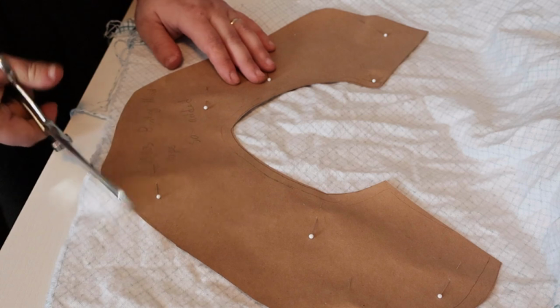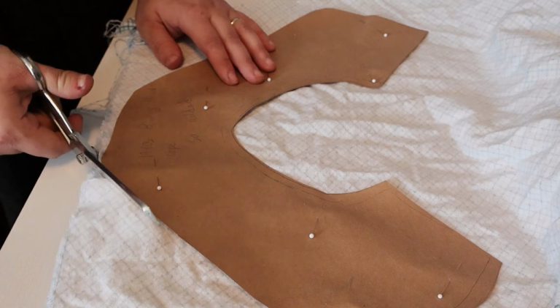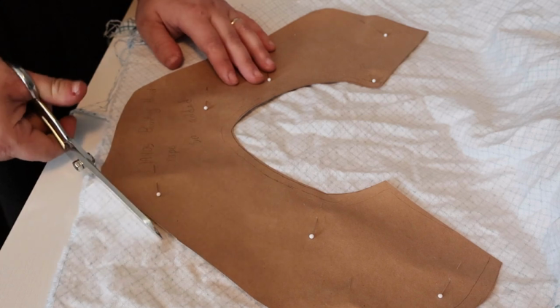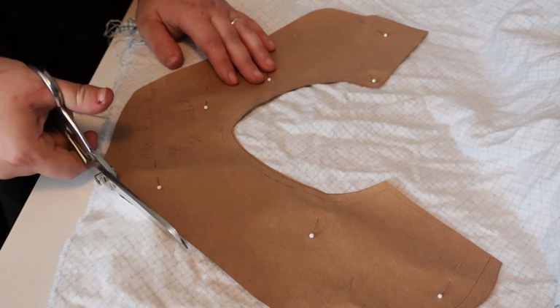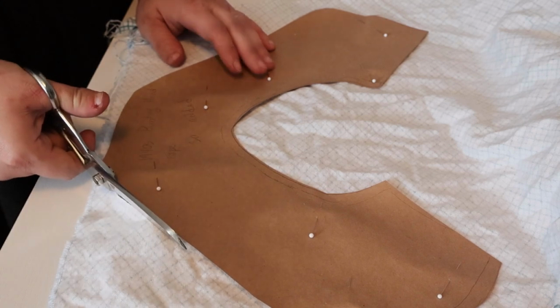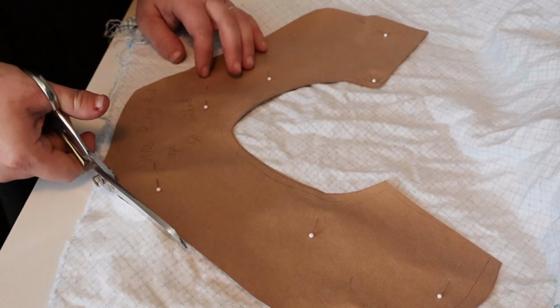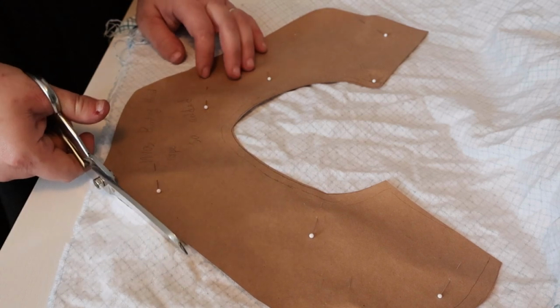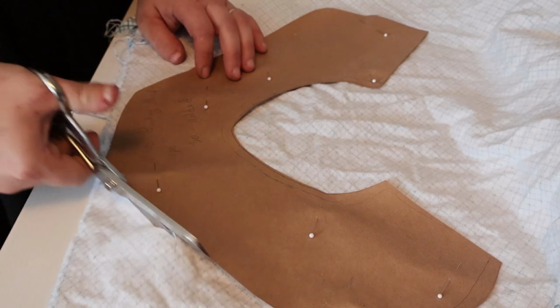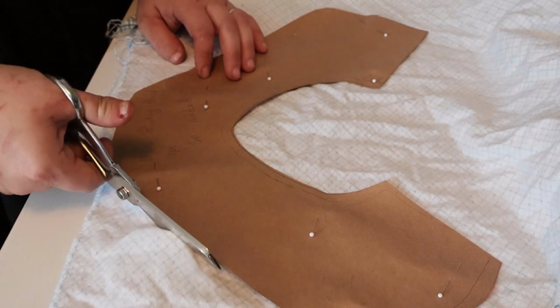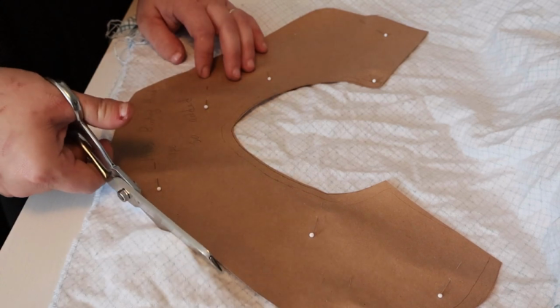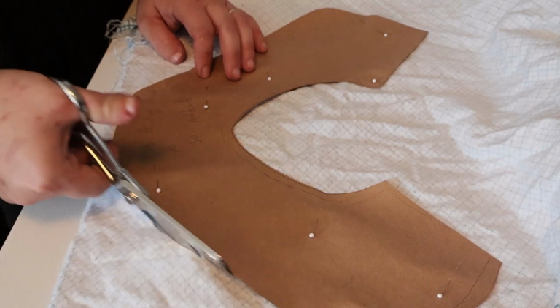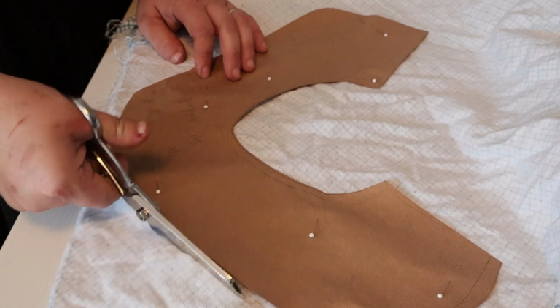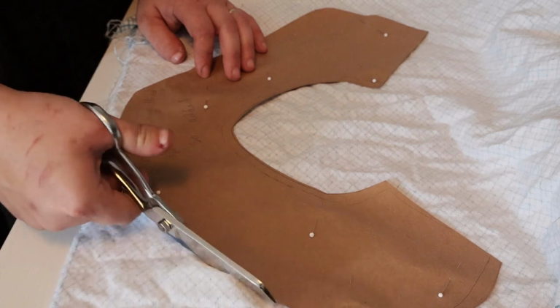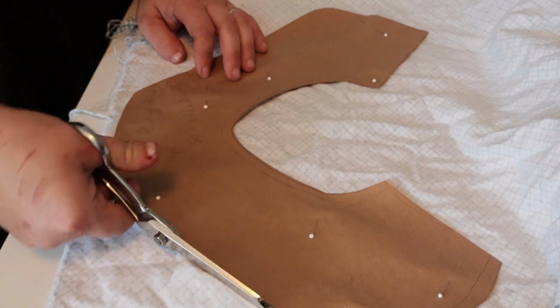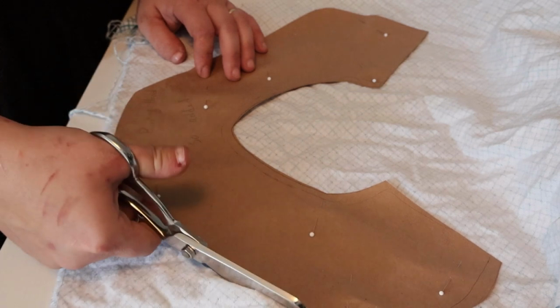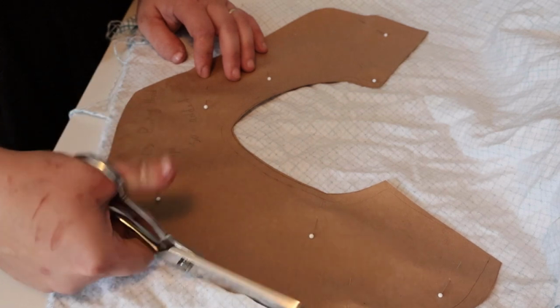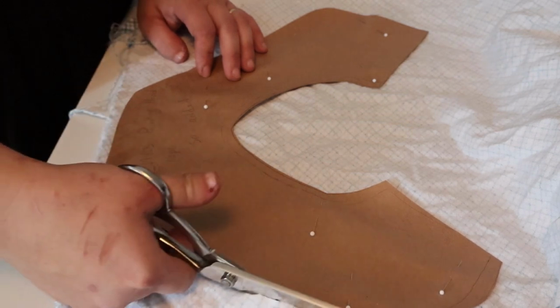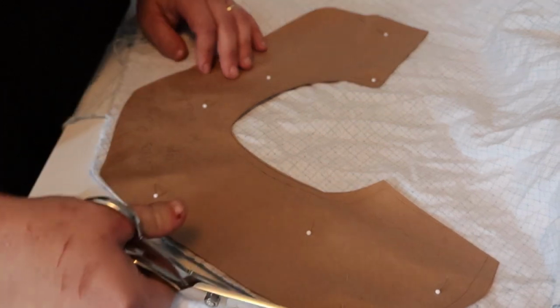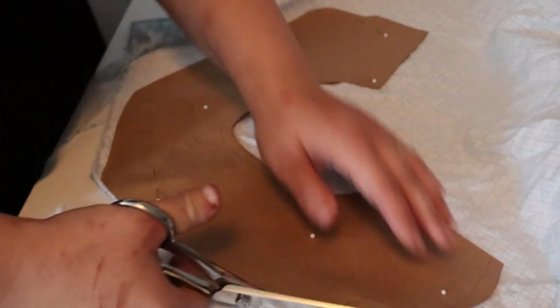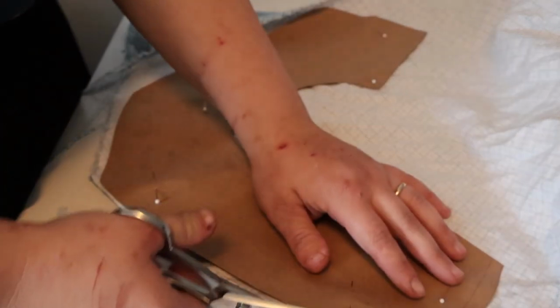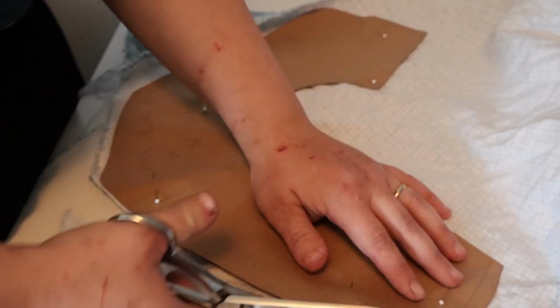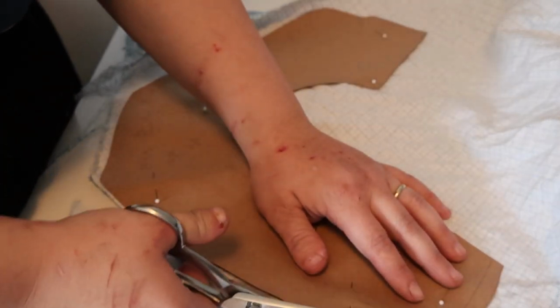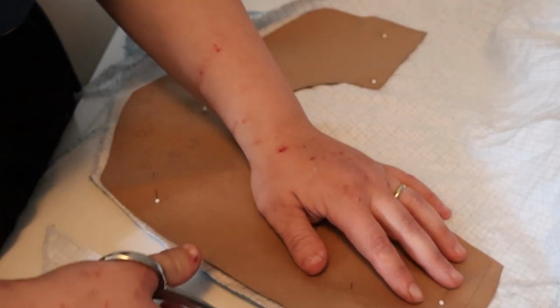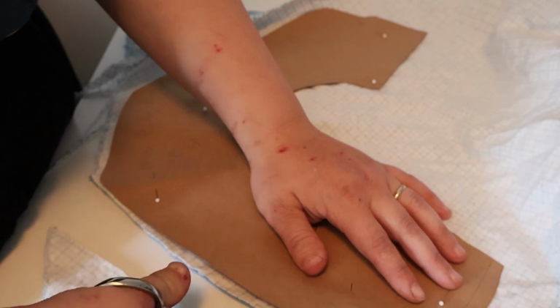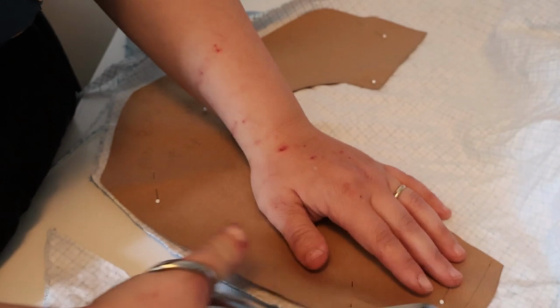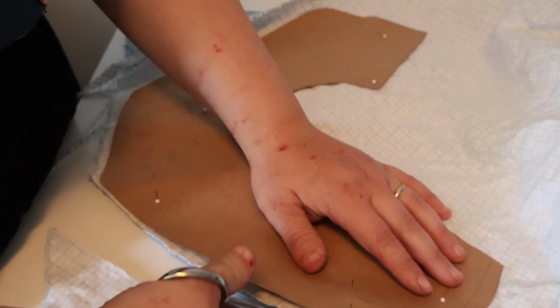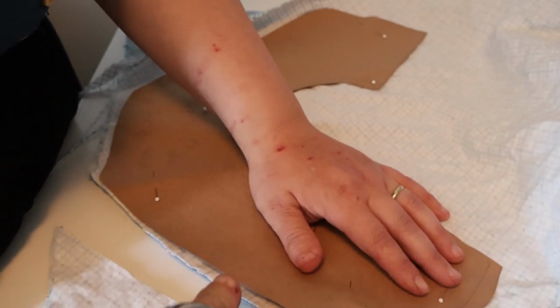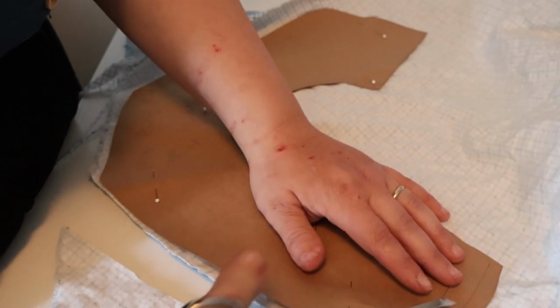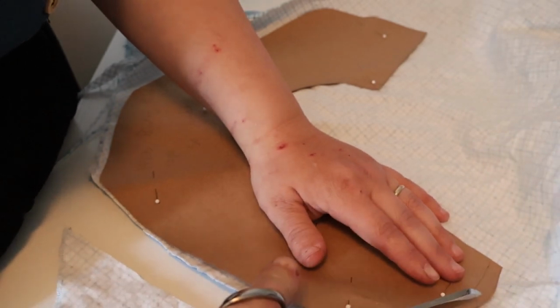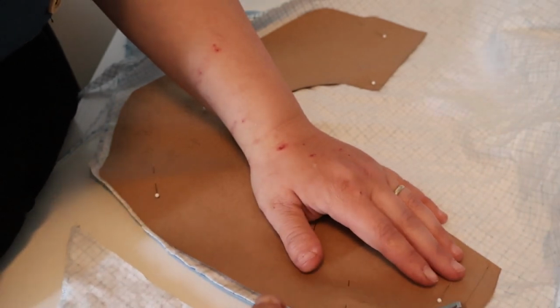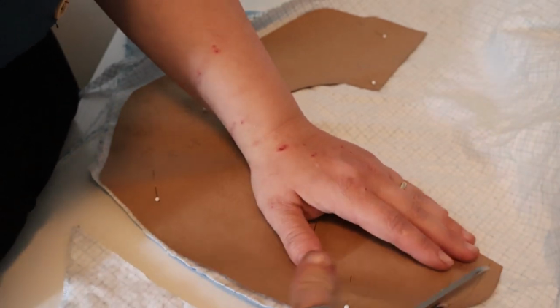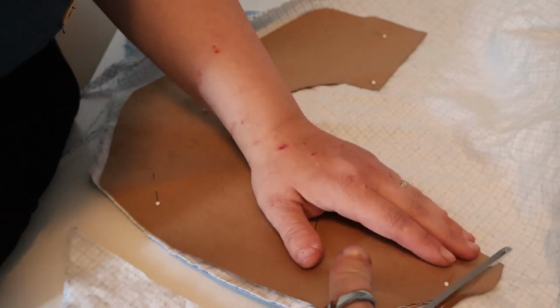I just traced off a pattern. And there are serge edges in this thing, so I'm going to see if I can get the serger to work. If not, we'll just do a zig-zag stitch.